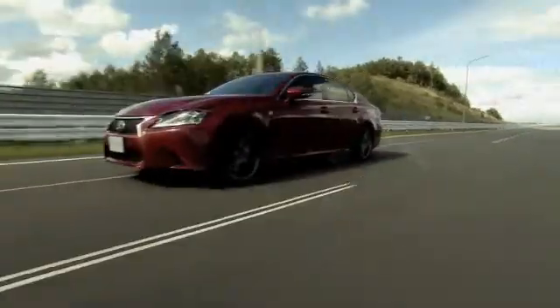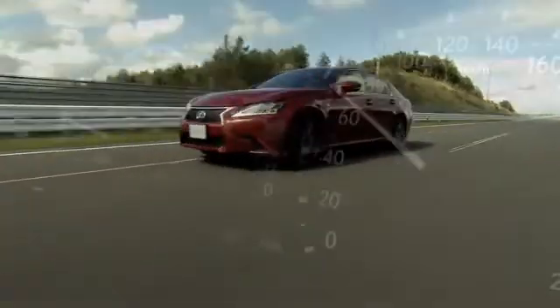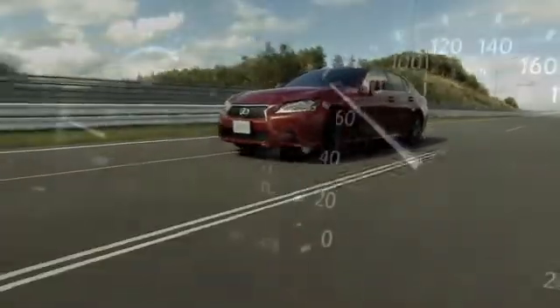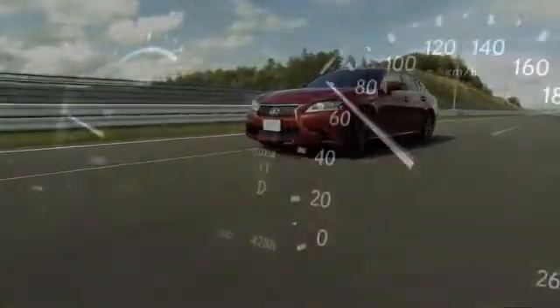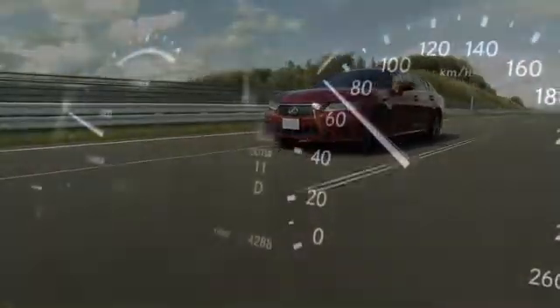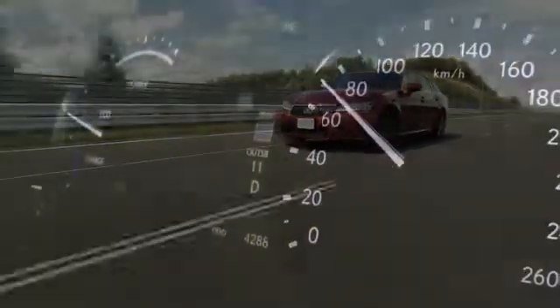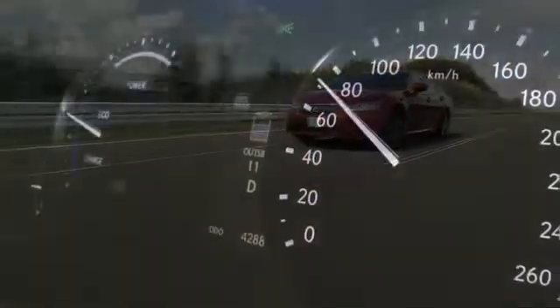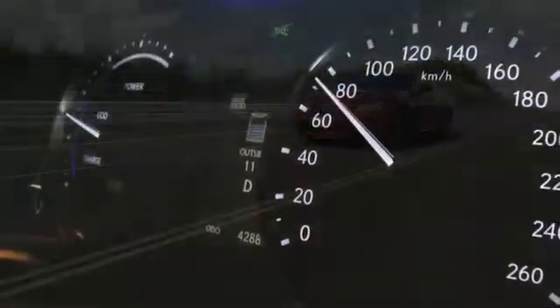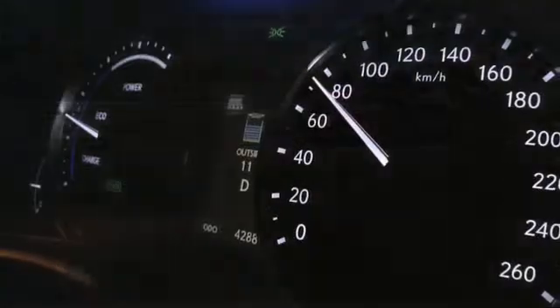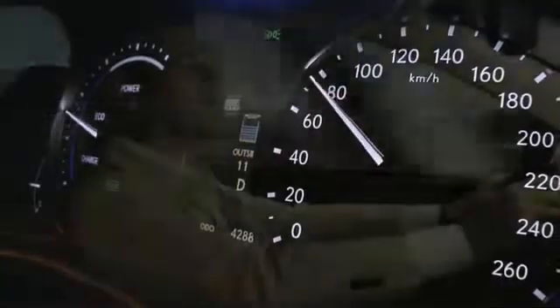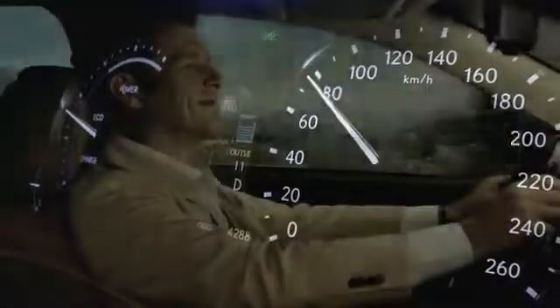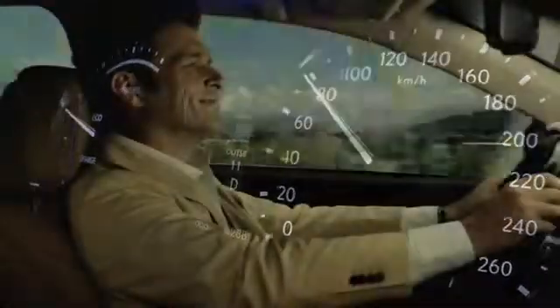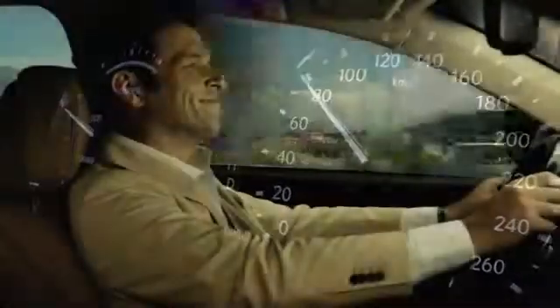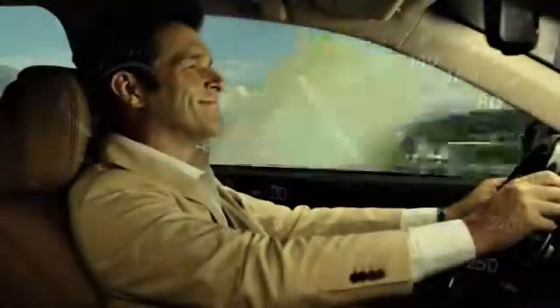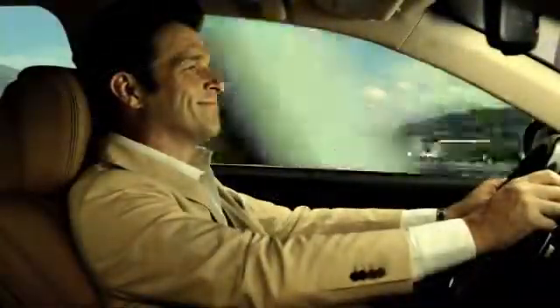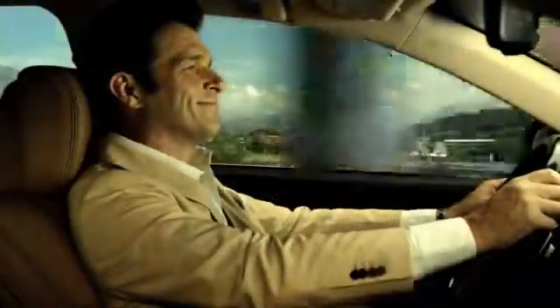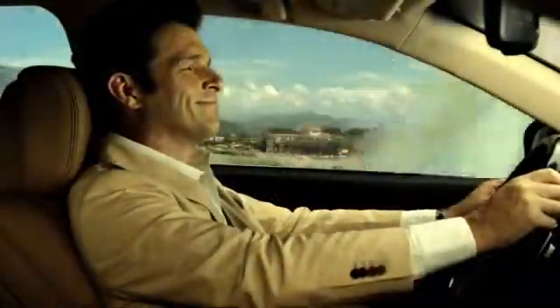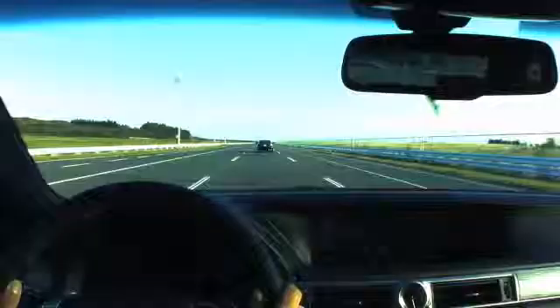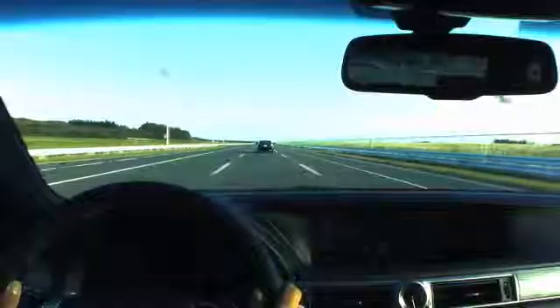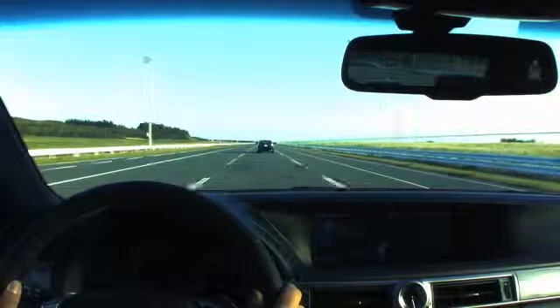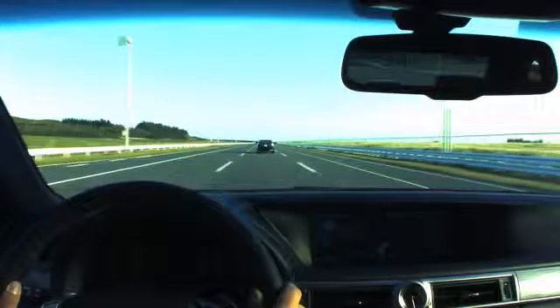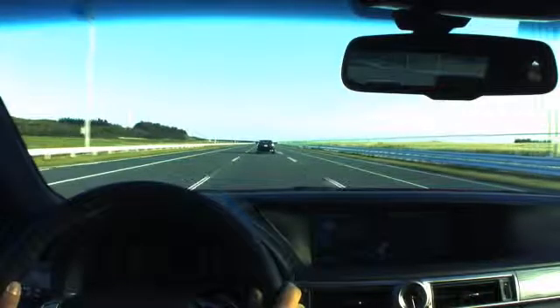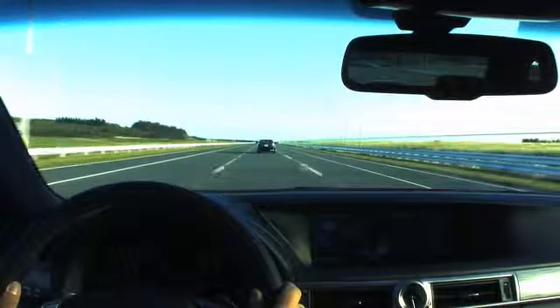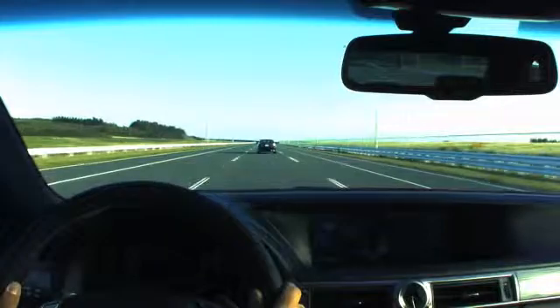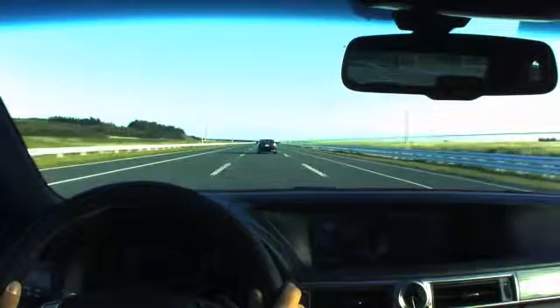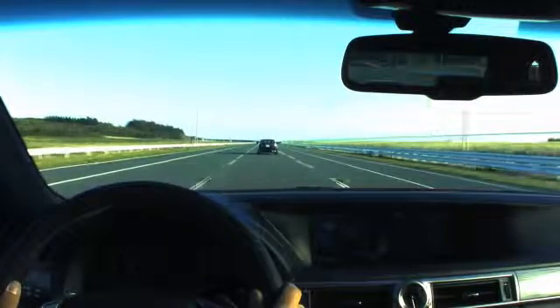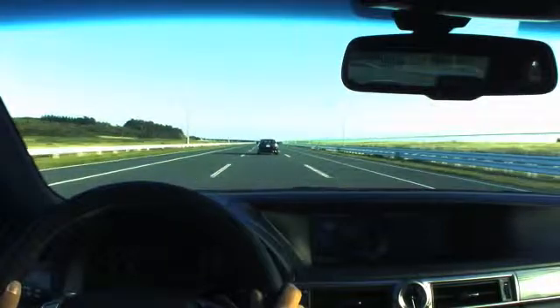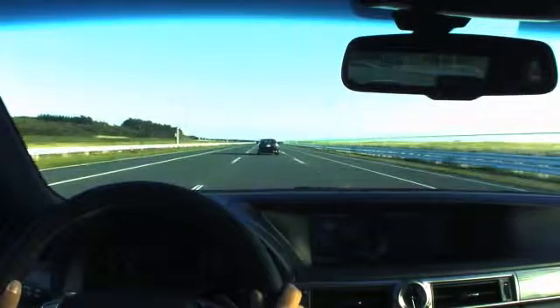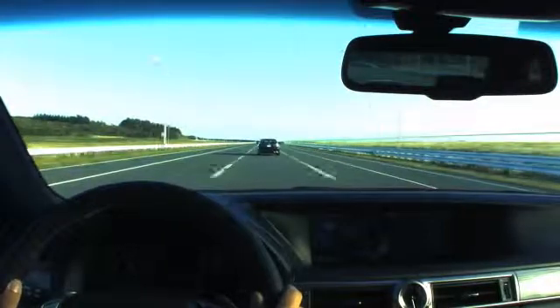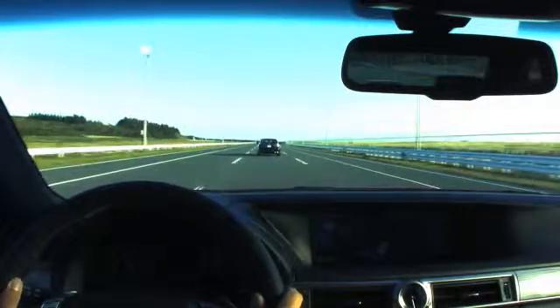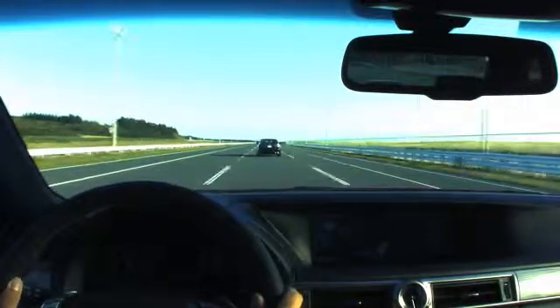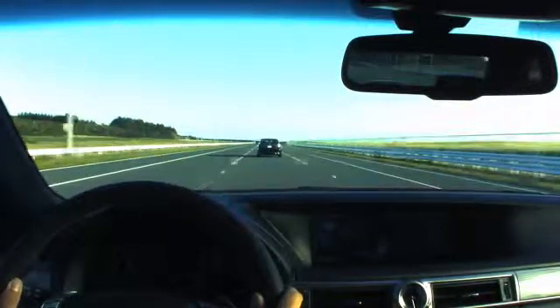Grand Touring. Sometimes you have the road all to yourself, and sometimes you don't.